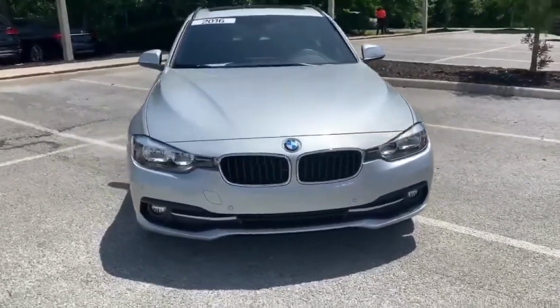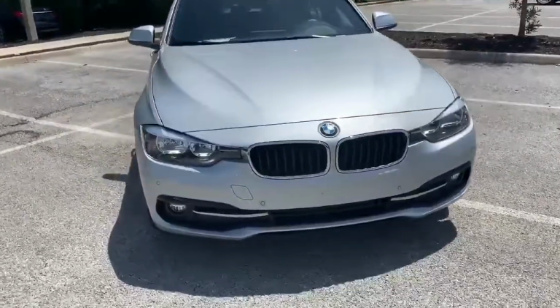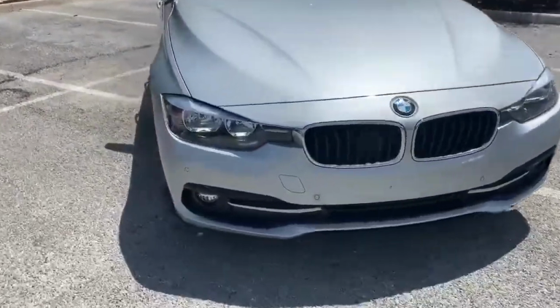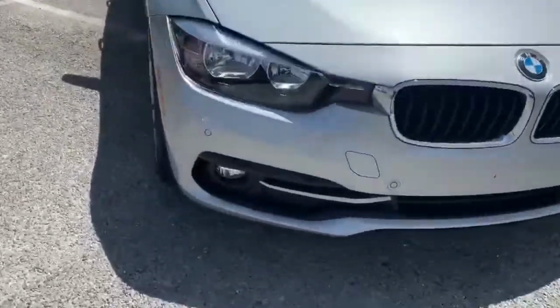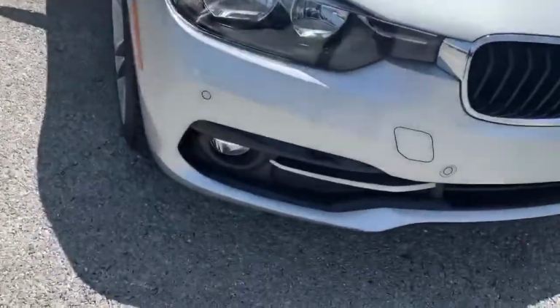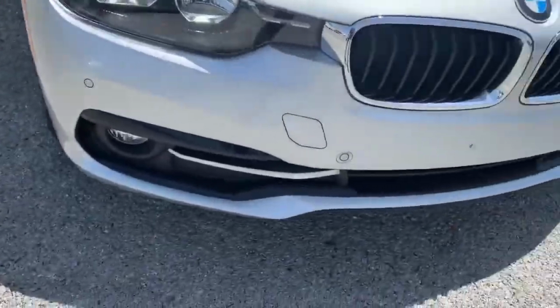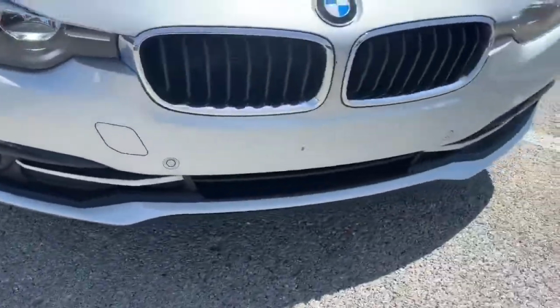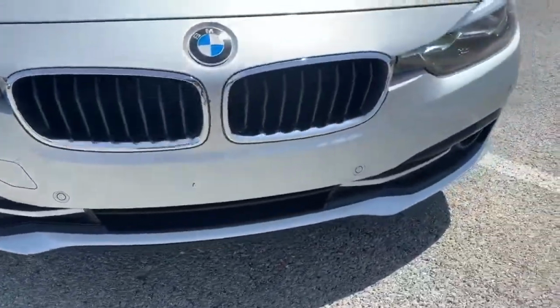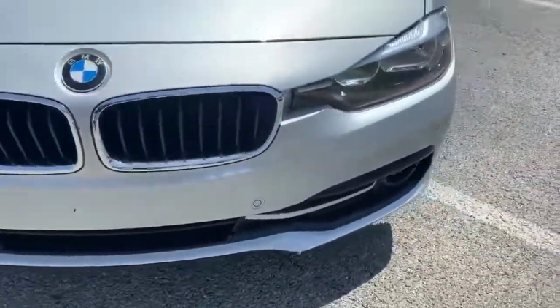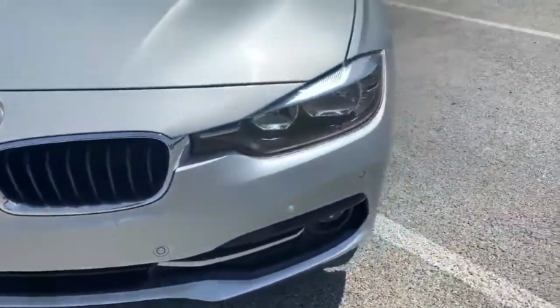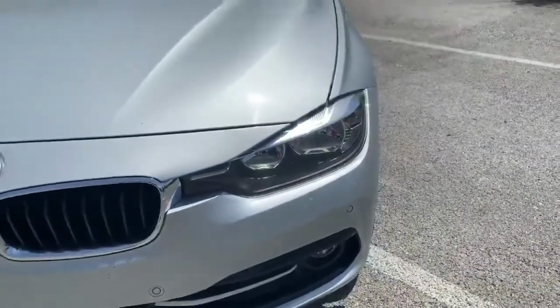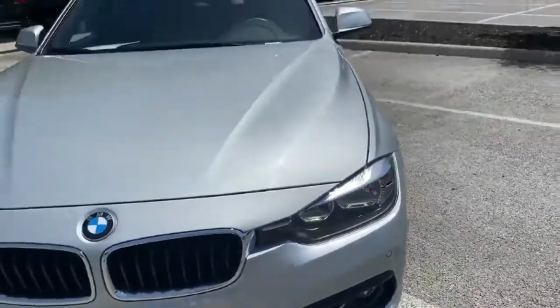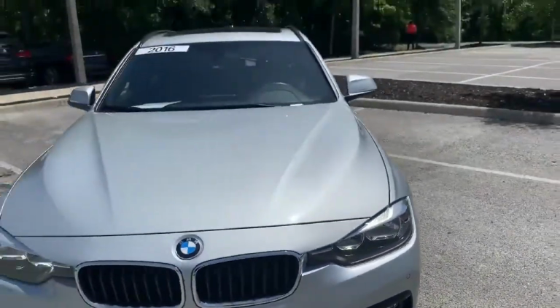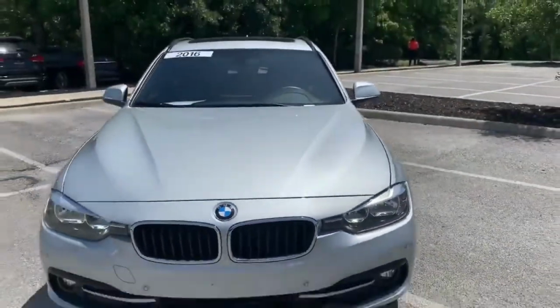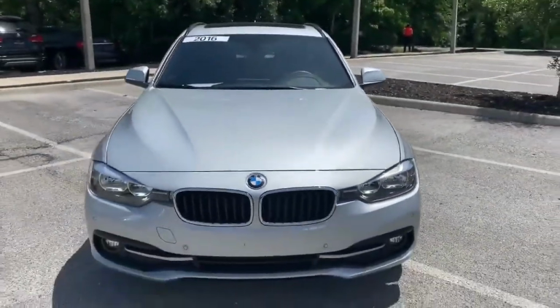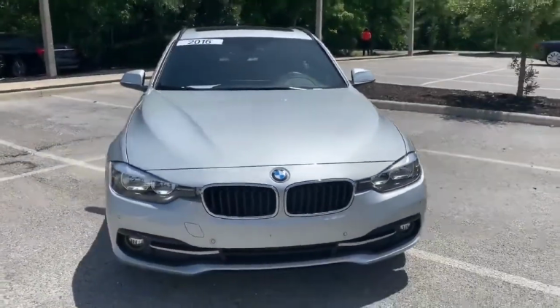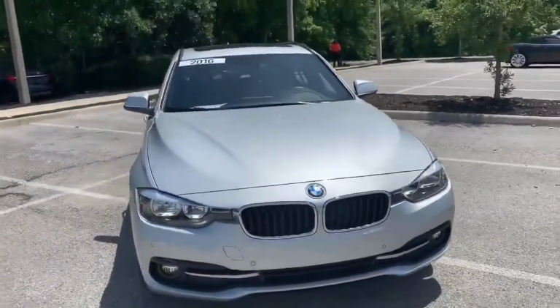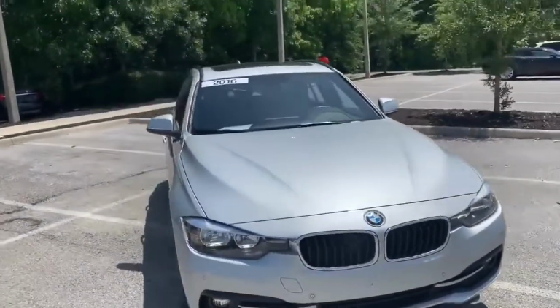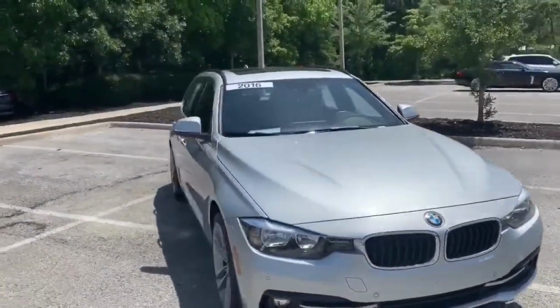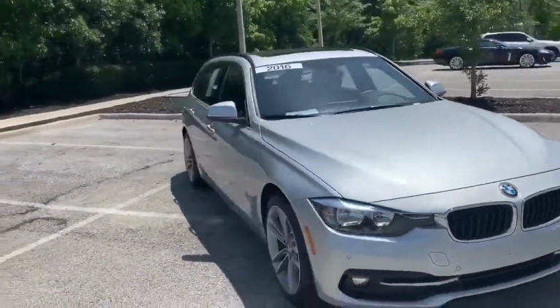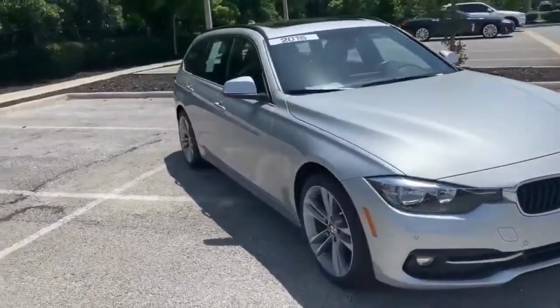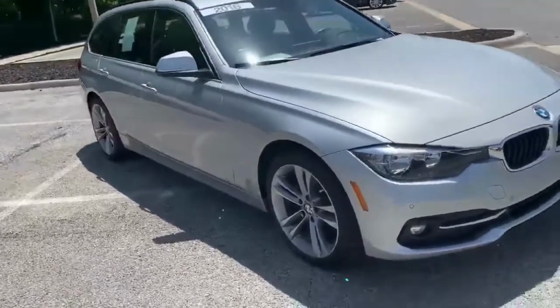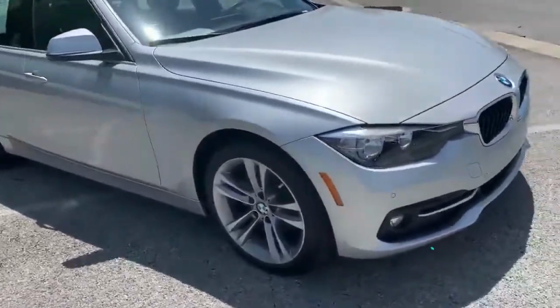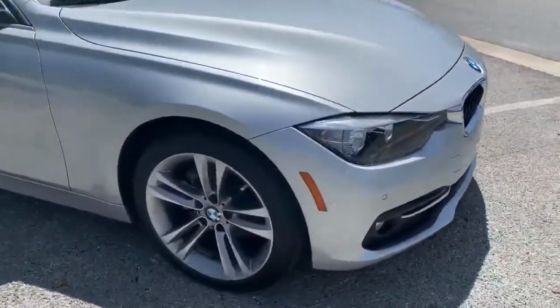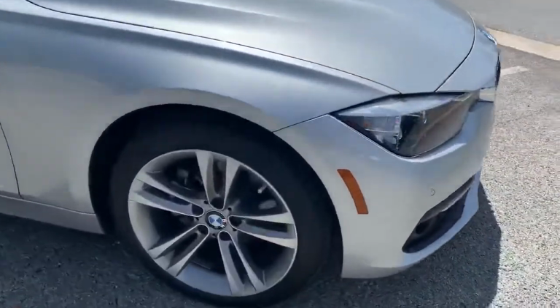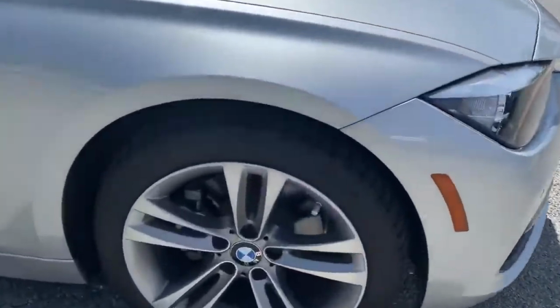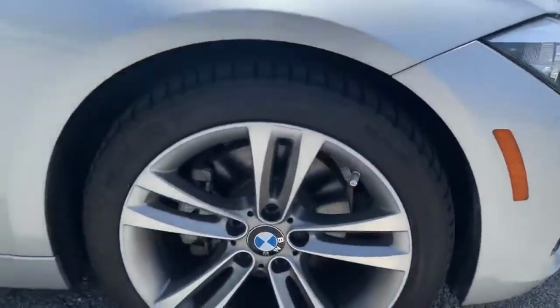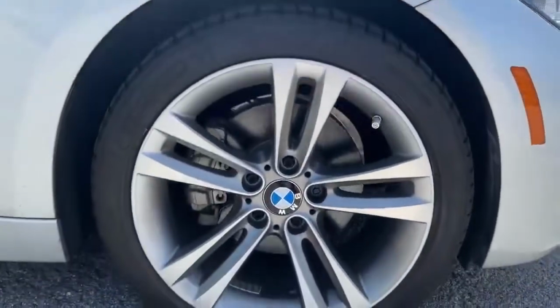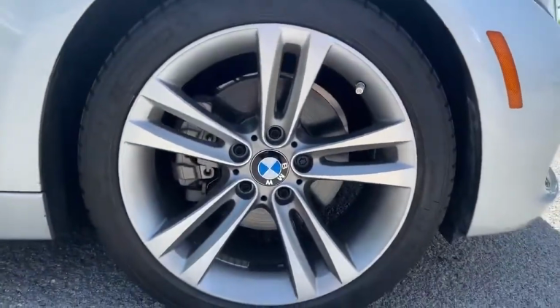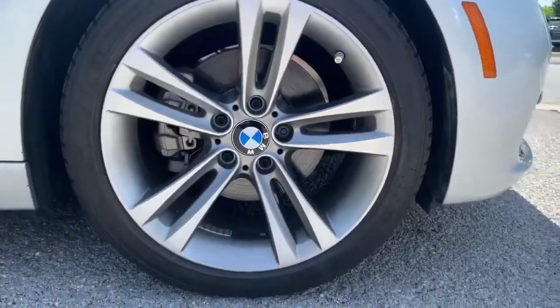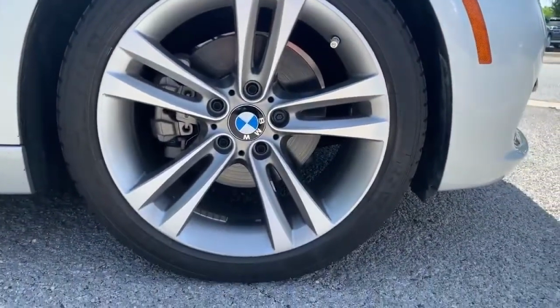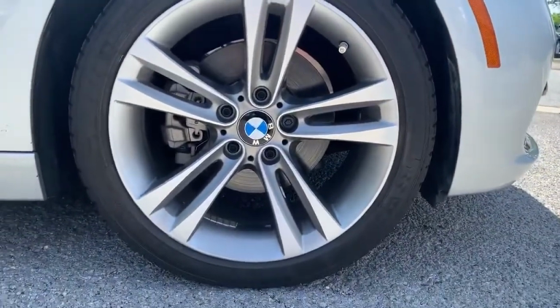Starting here on the front, we have our PDC sensors — our Park Distance Control. Still a sports car in wagon form, and as a result we get these Michelin Pilot Sport 4S tires on 18-inch wheels.